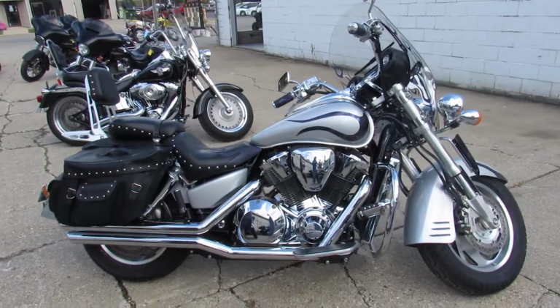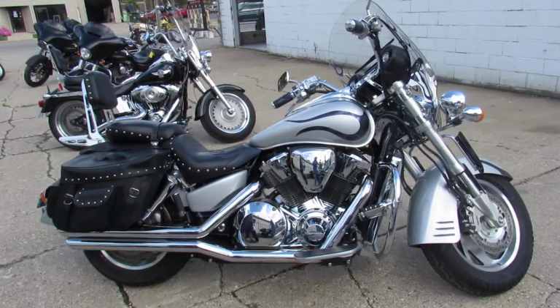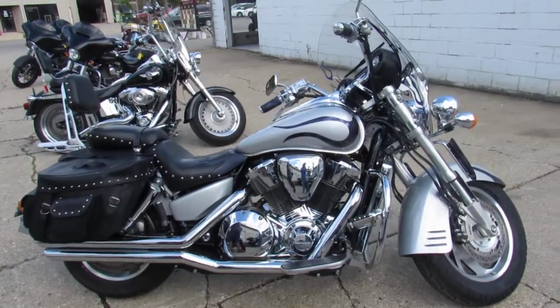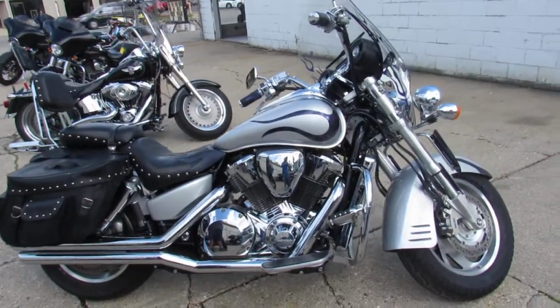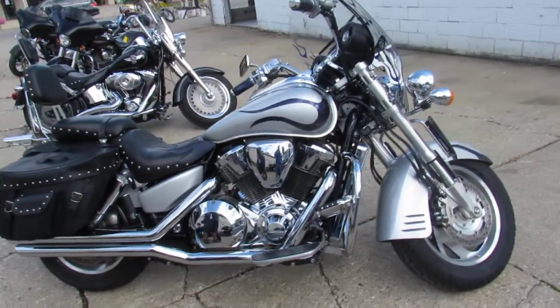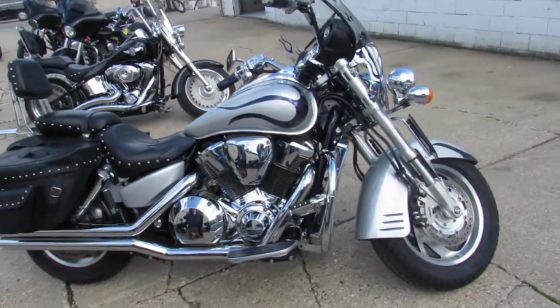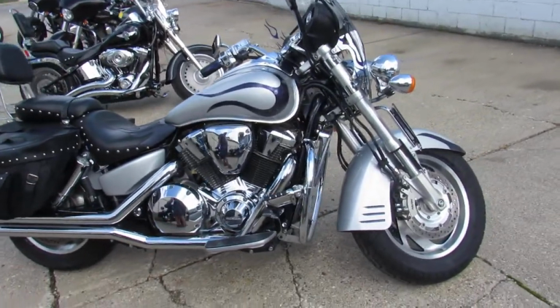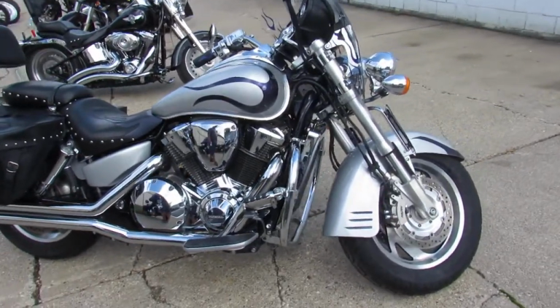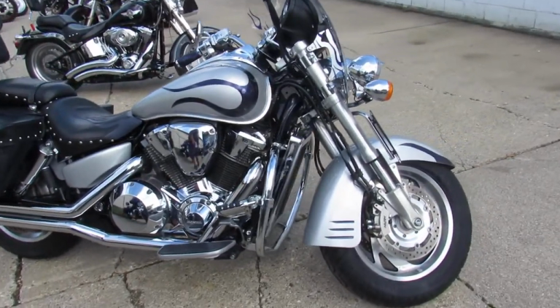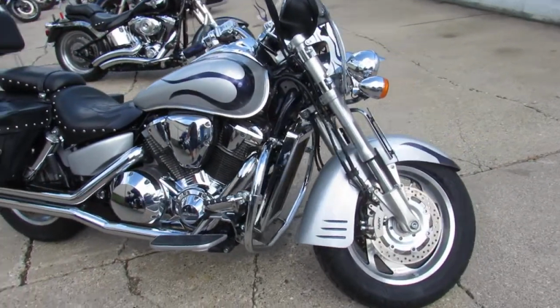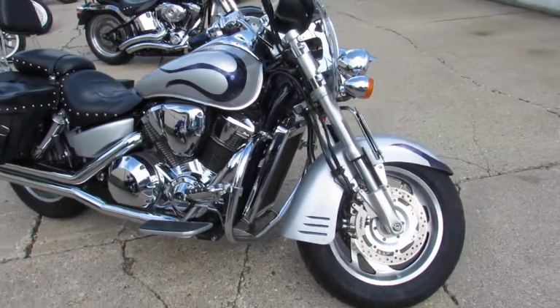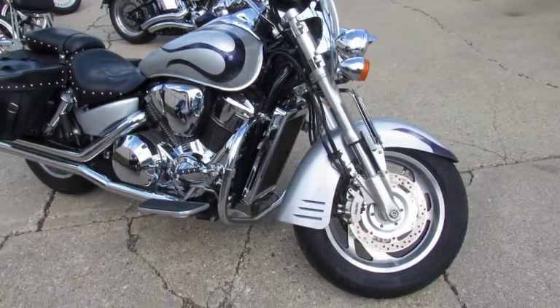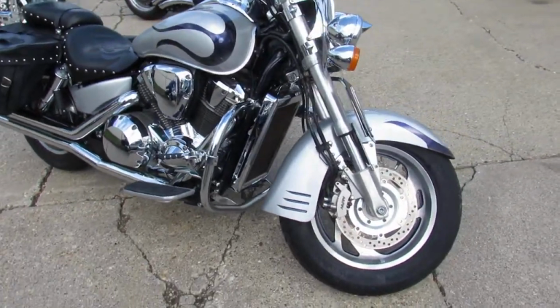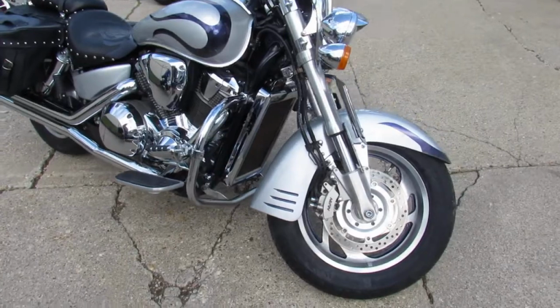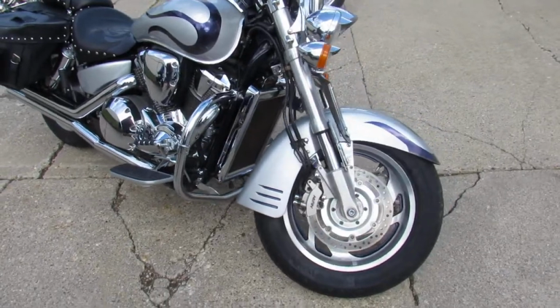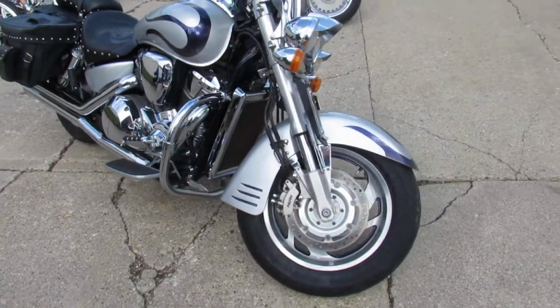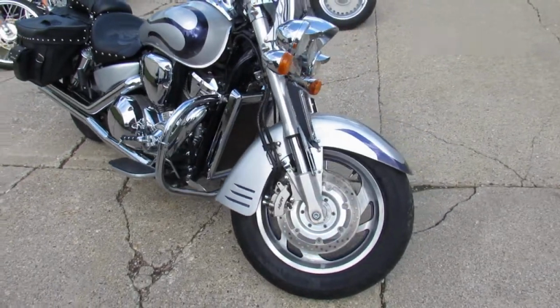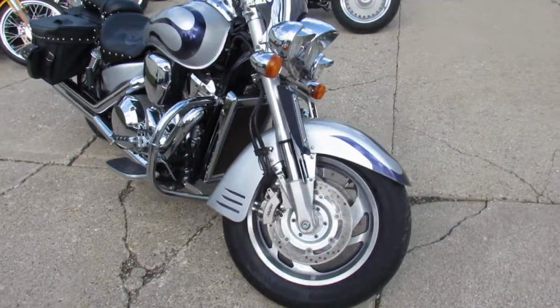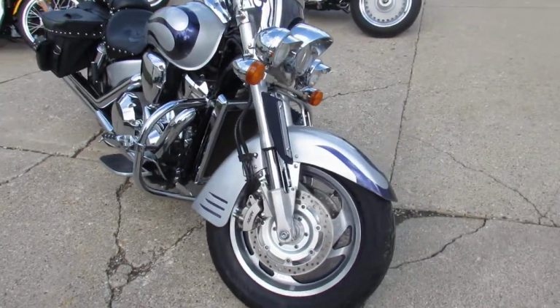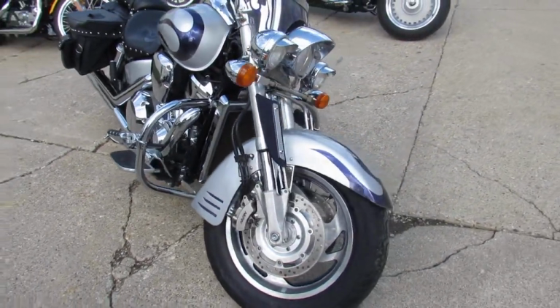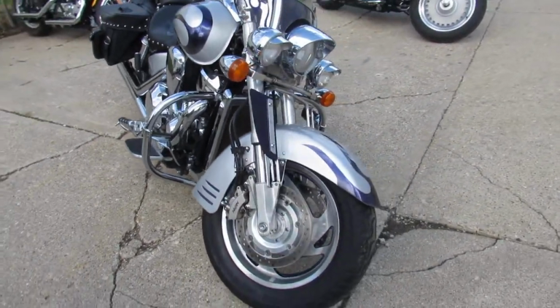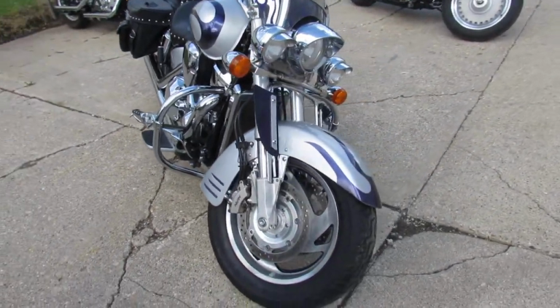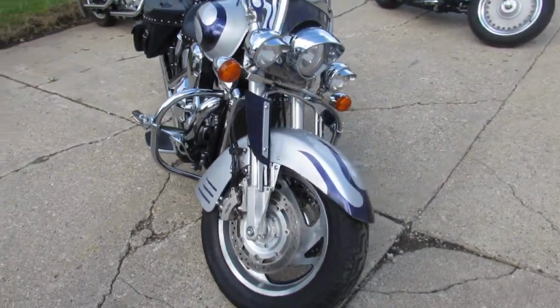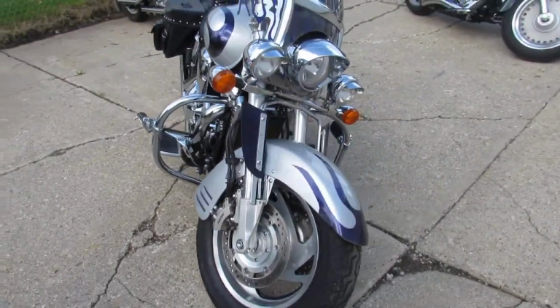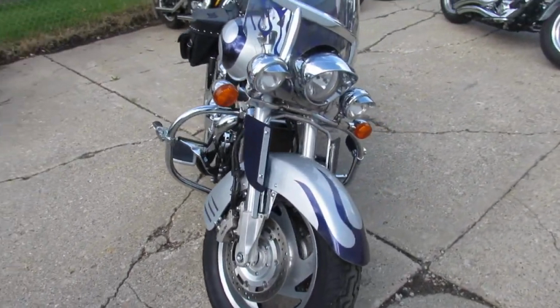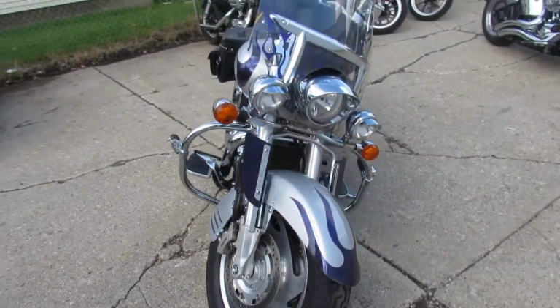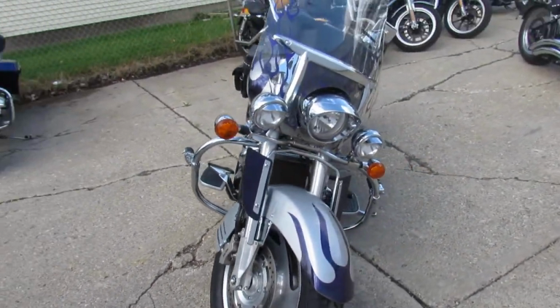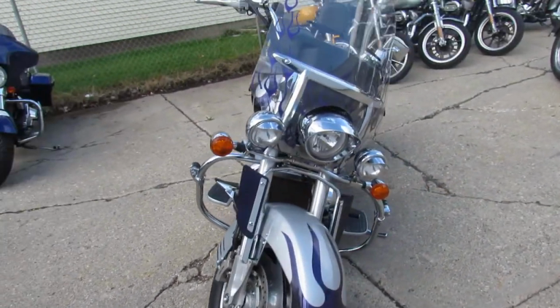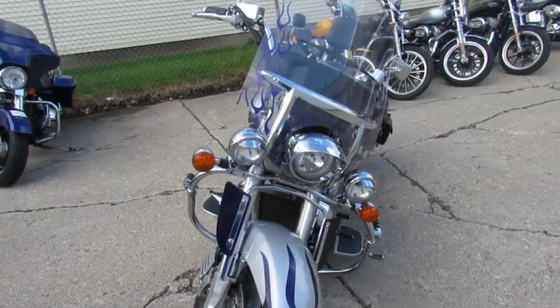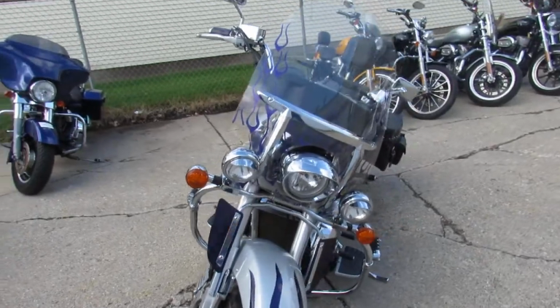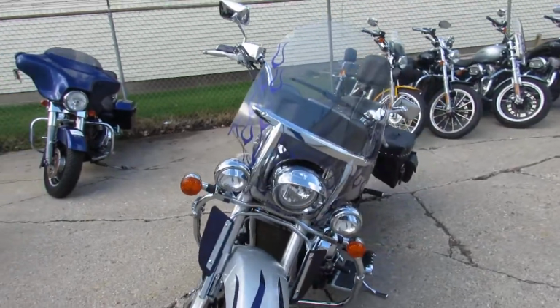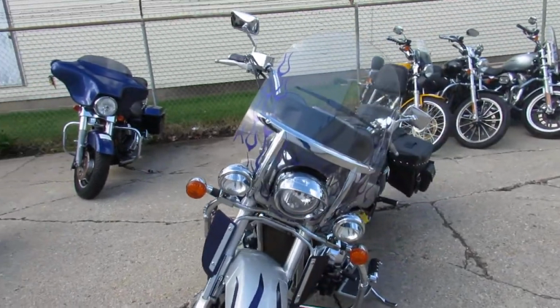Hey guys, it's Approval Powersports here doing some videos on the used bikes. We've got over 400 used bikes in the showroom to choose from. This one here, 2003 Honda VTX 1800 Retro for sale.